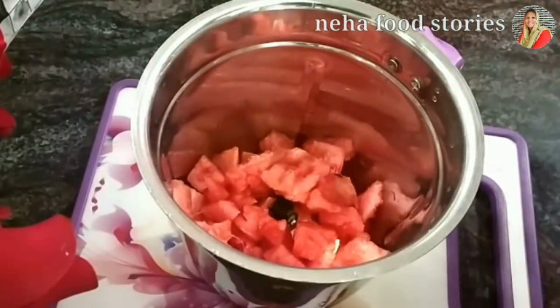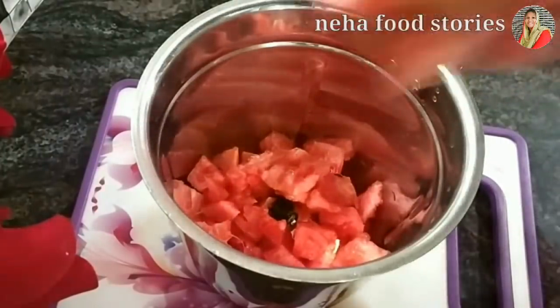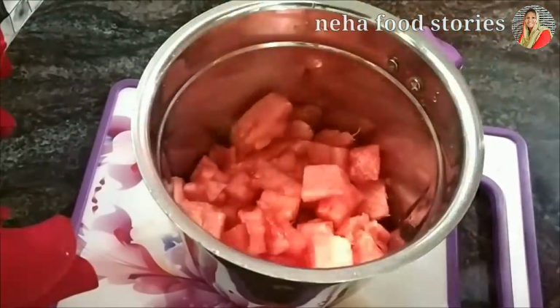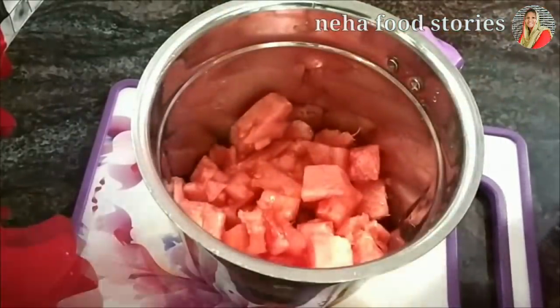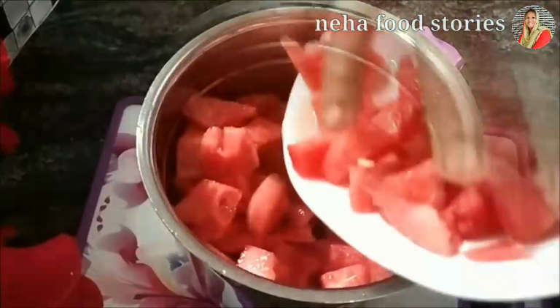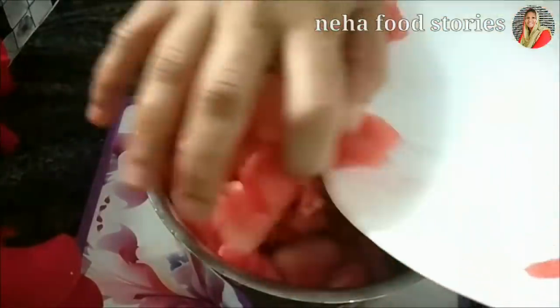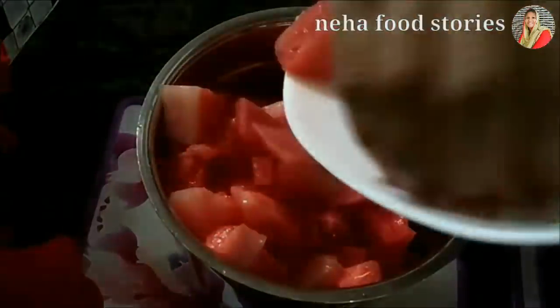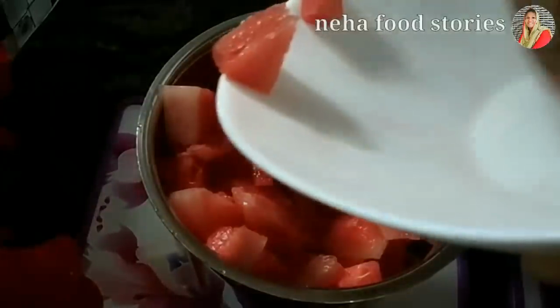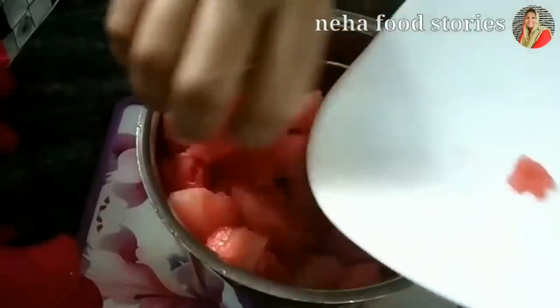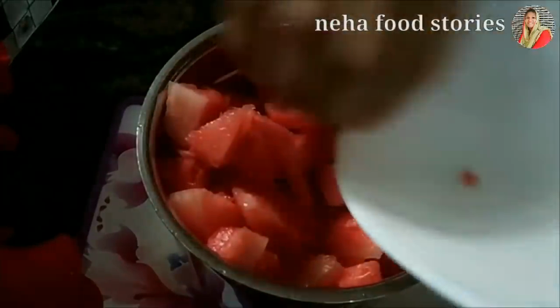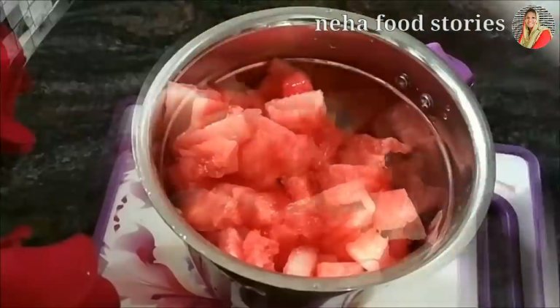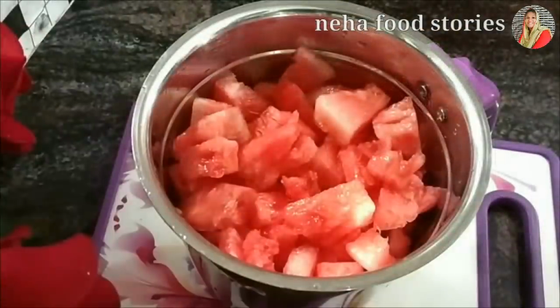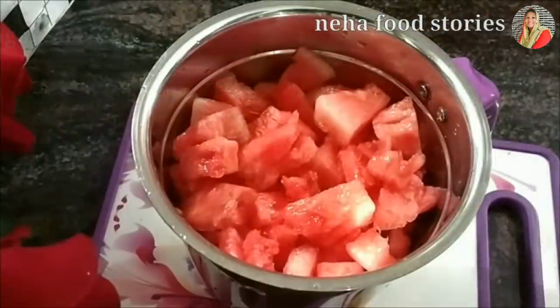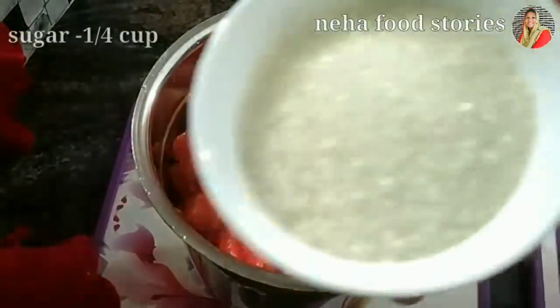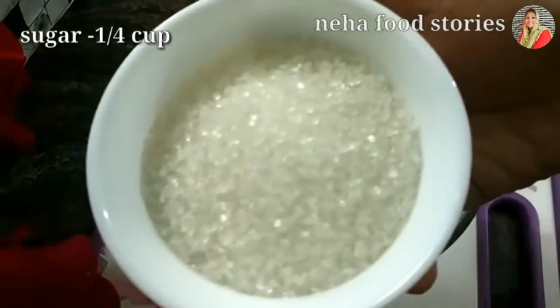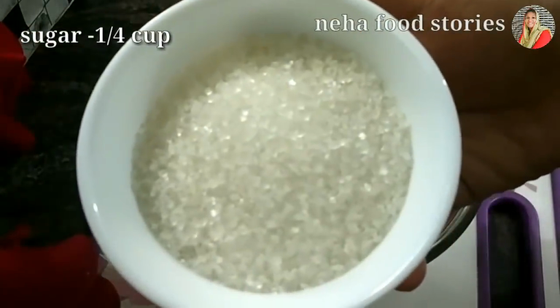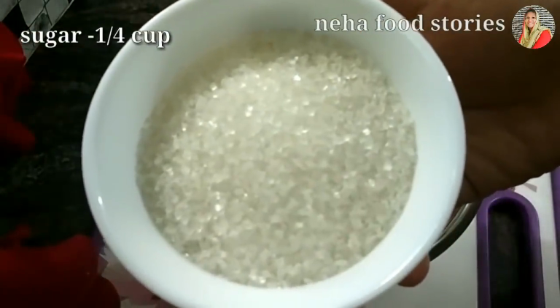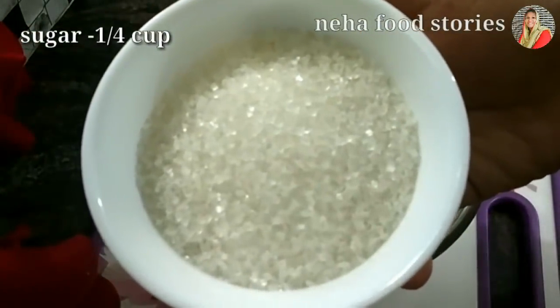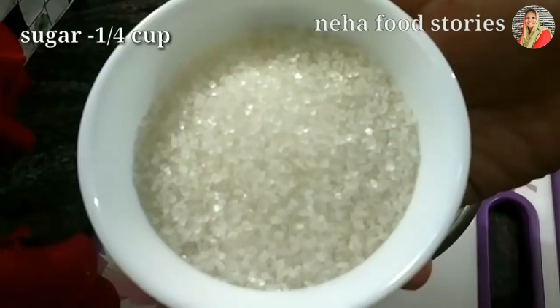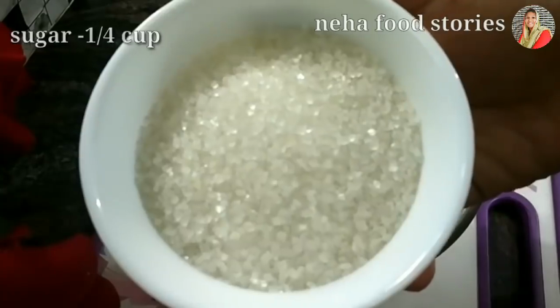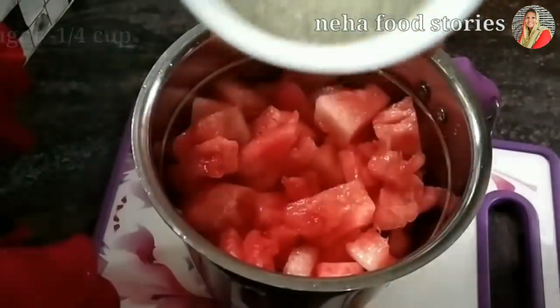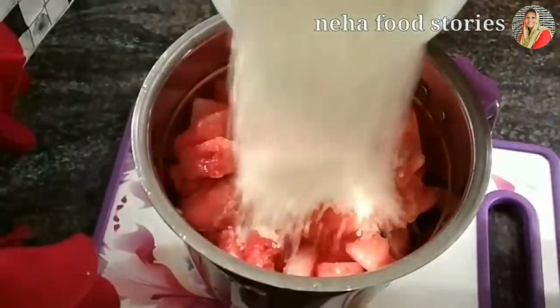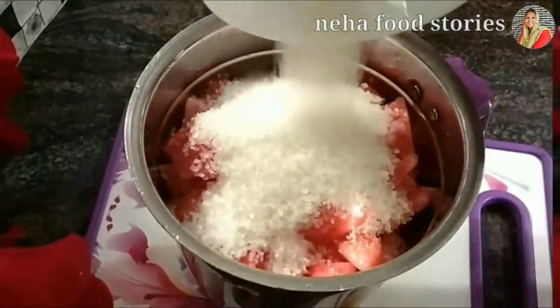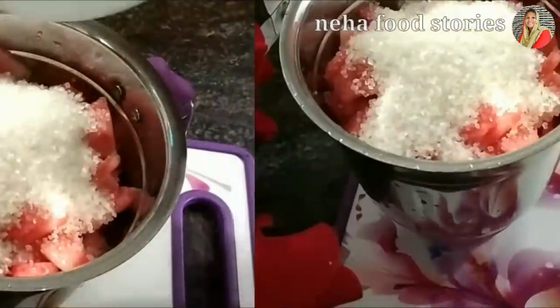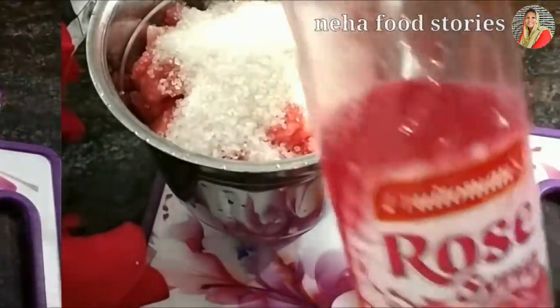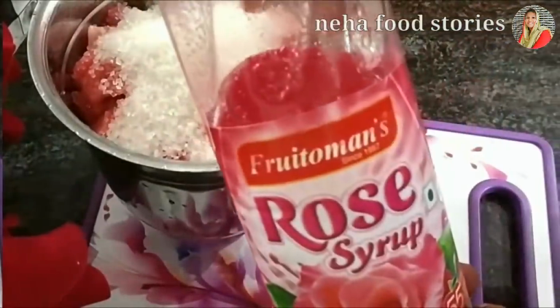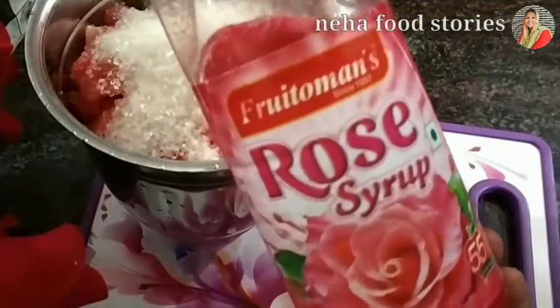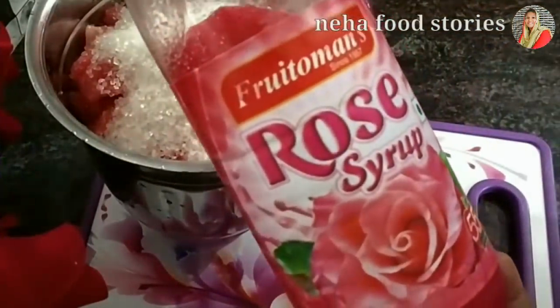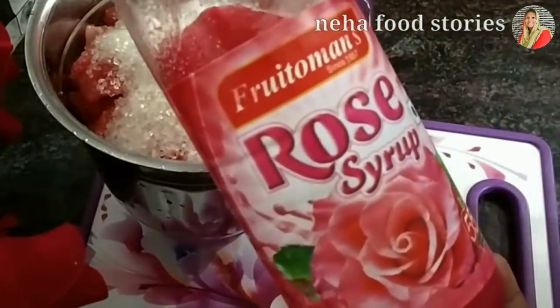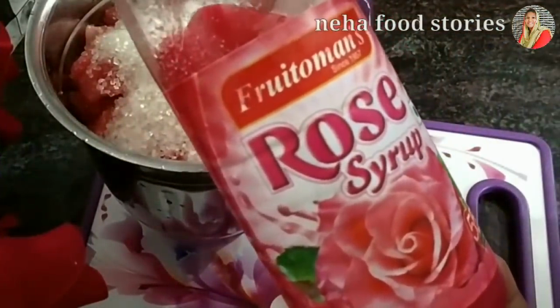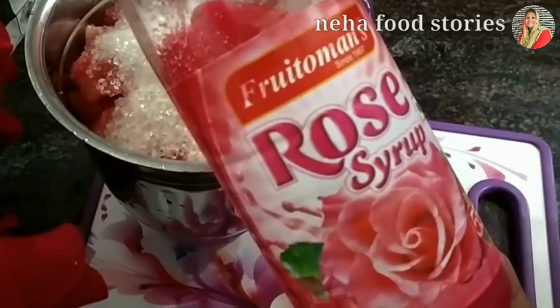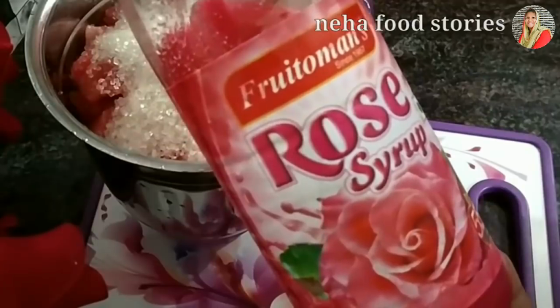I am going to add some corn. We will add some corn. This is the drink.